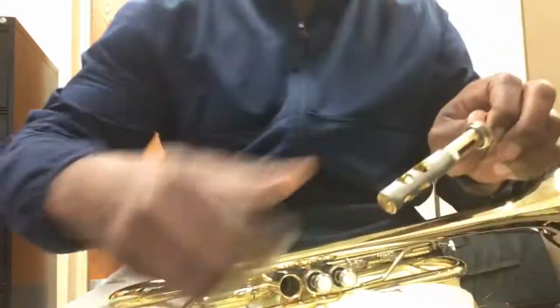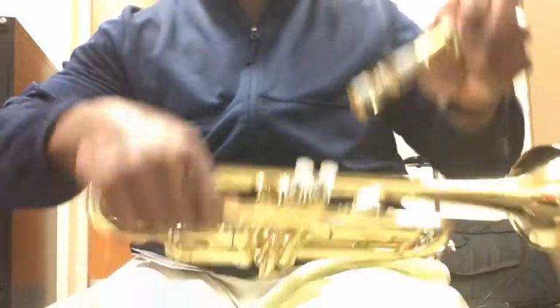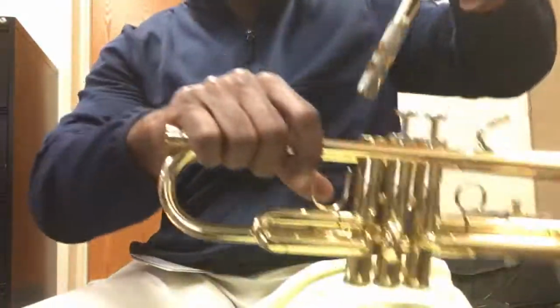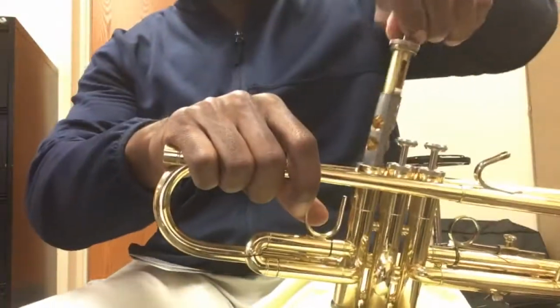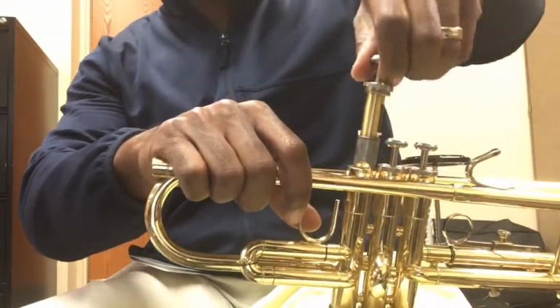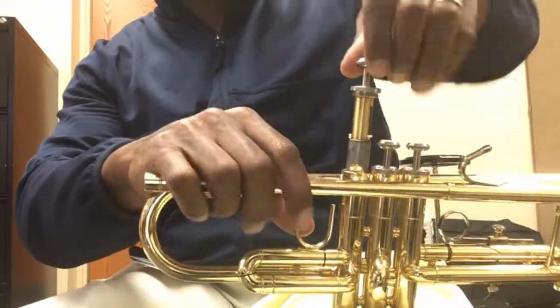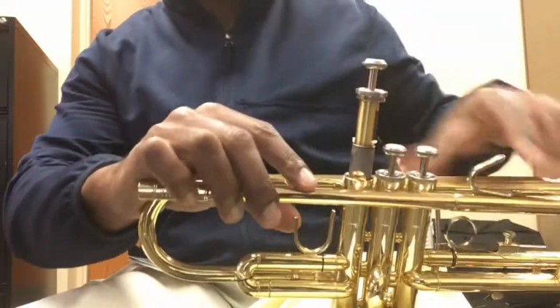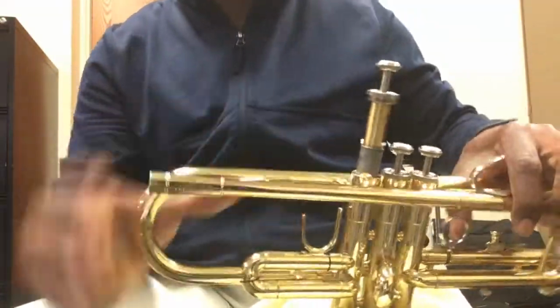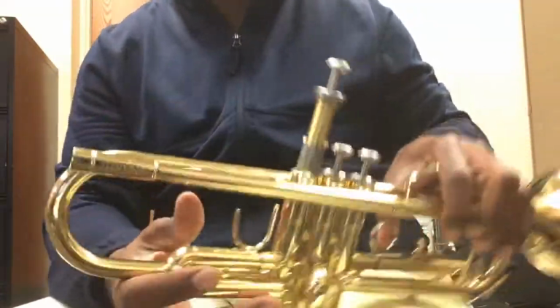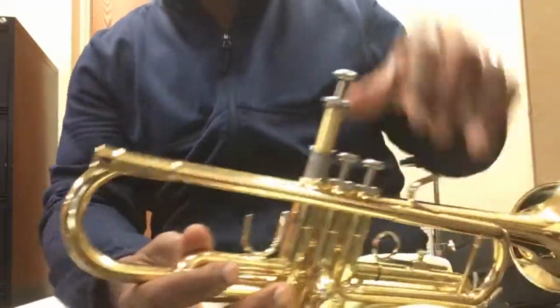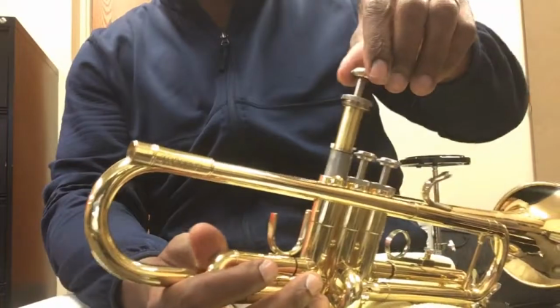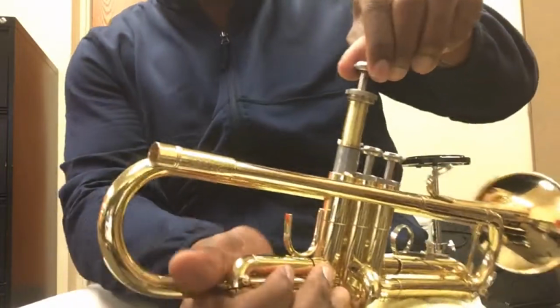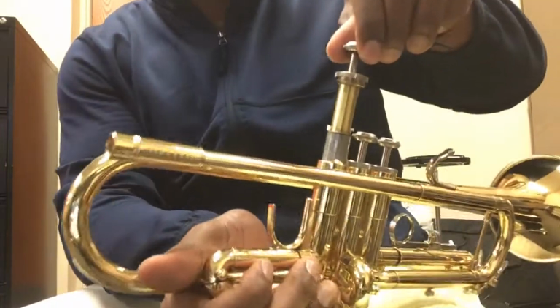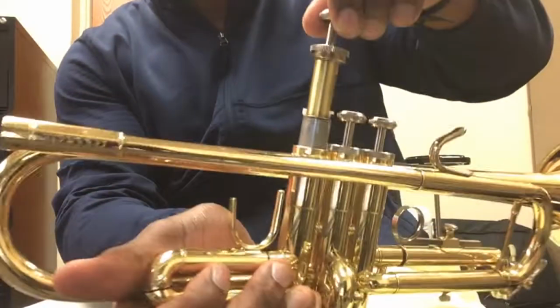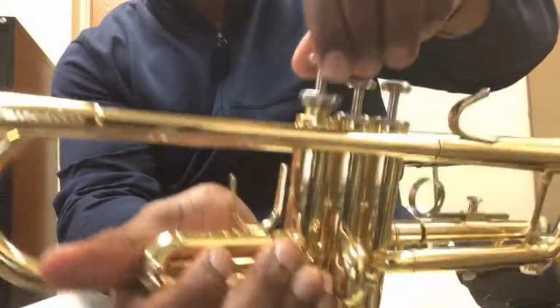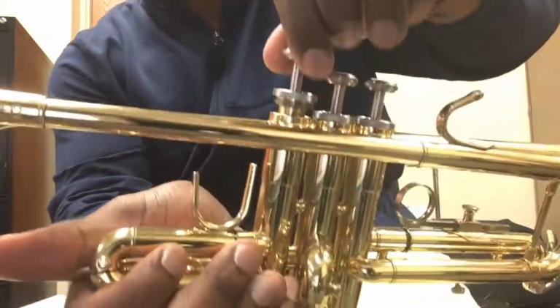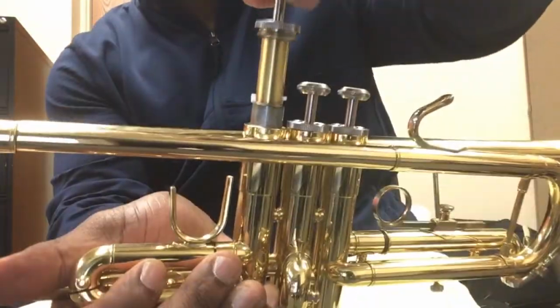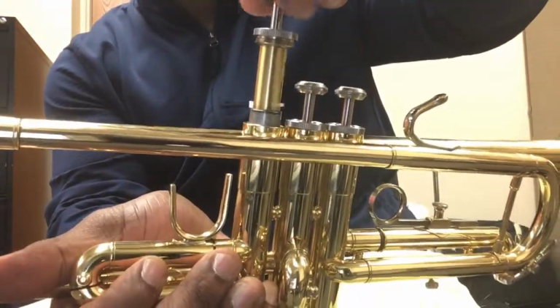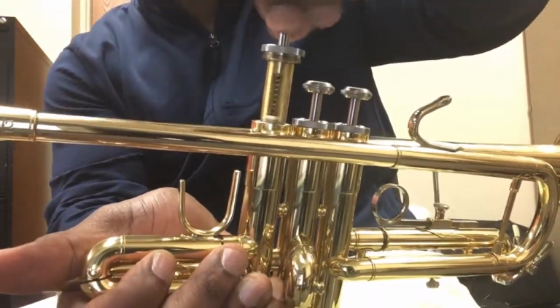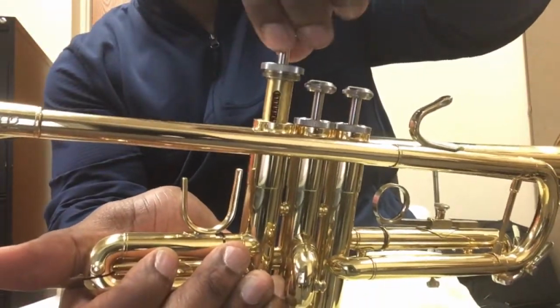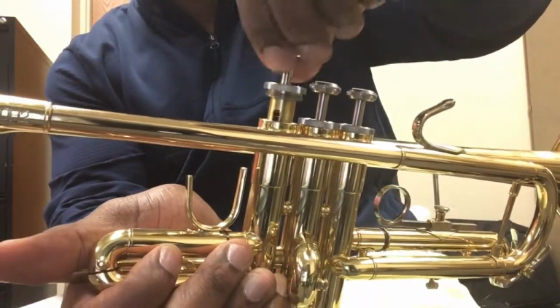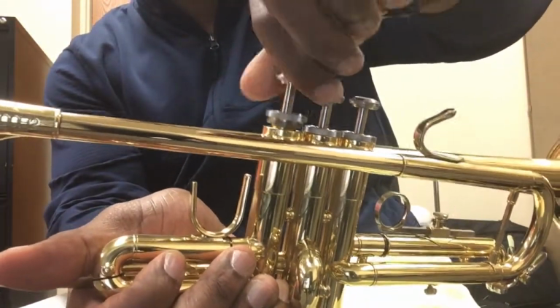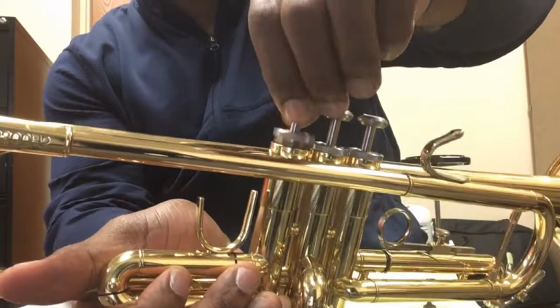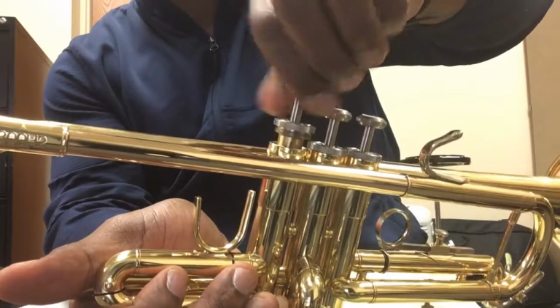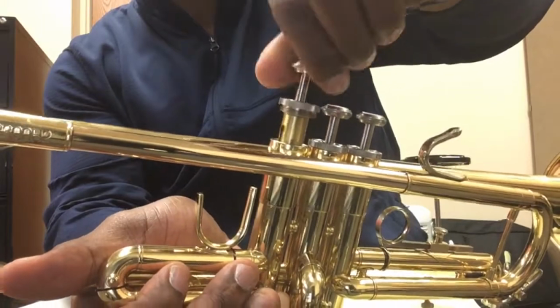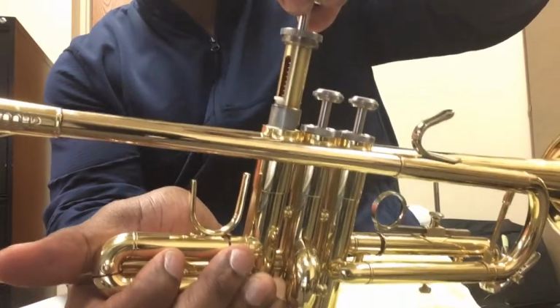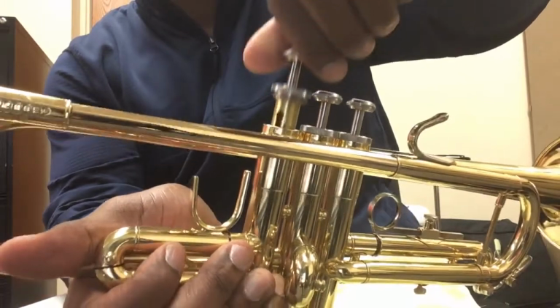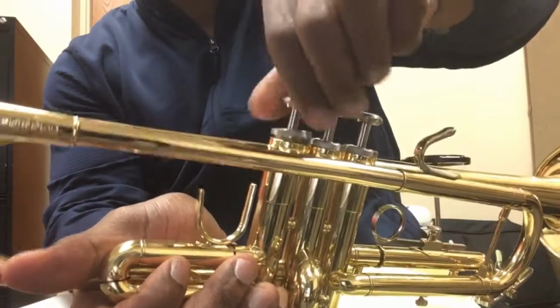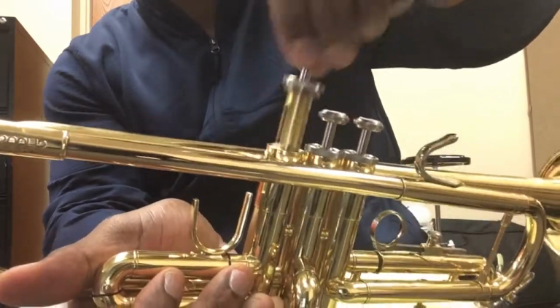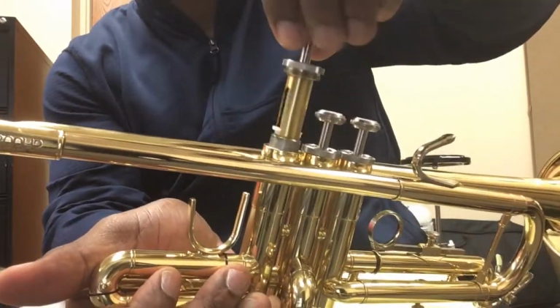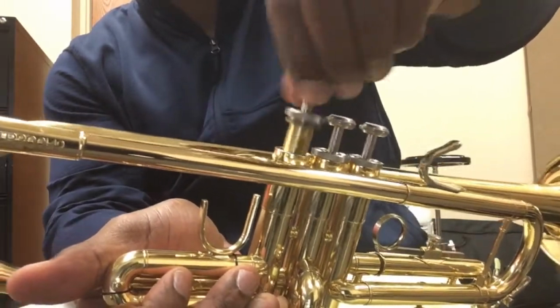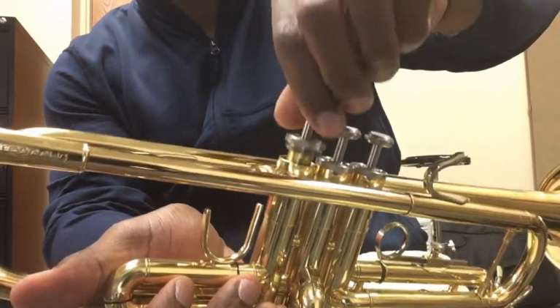I'm going to do what I call a dip and twist. I dip and twist it around — dip, twist, dip, twist. This moves the oil around.